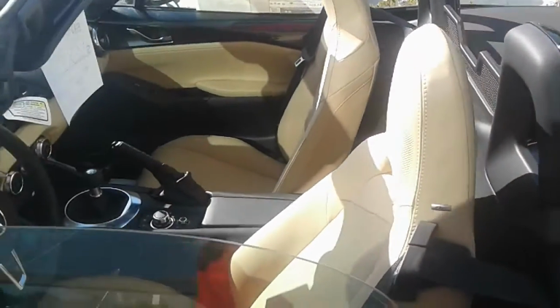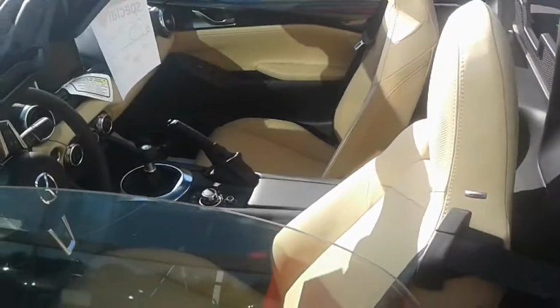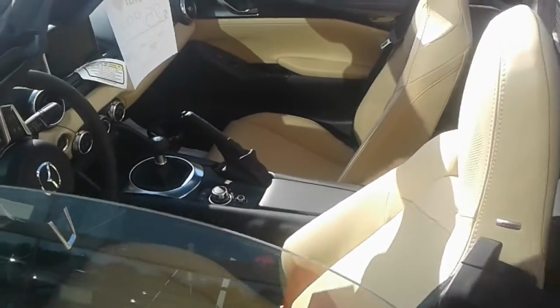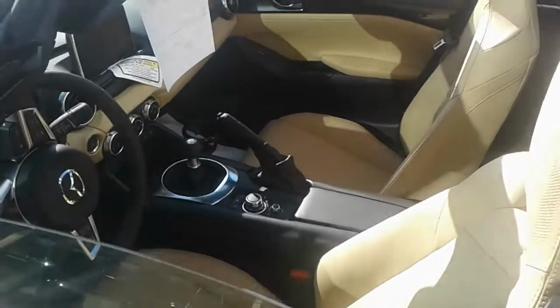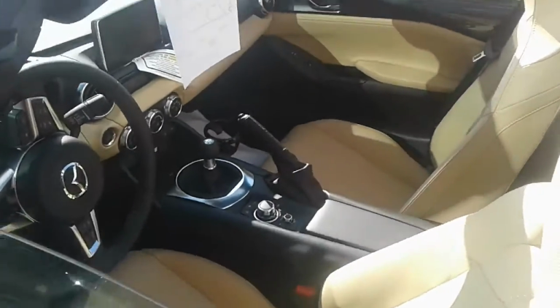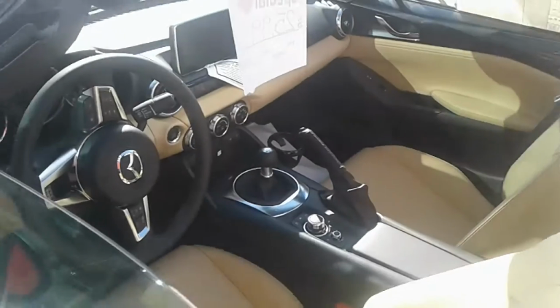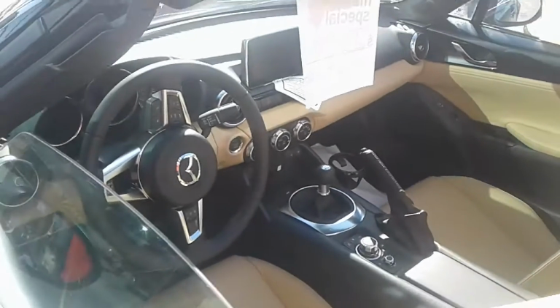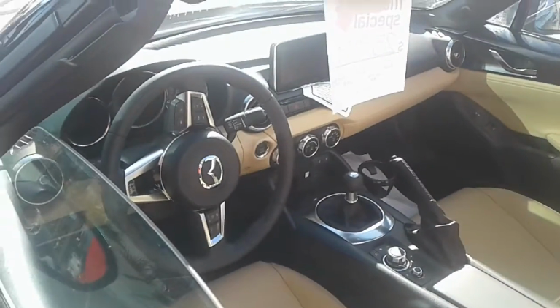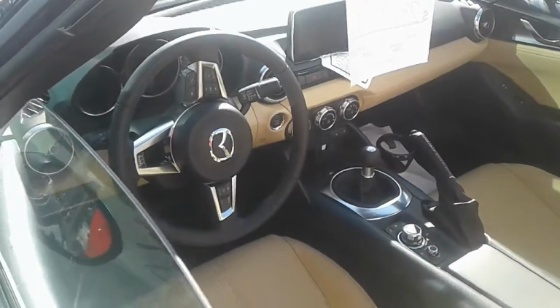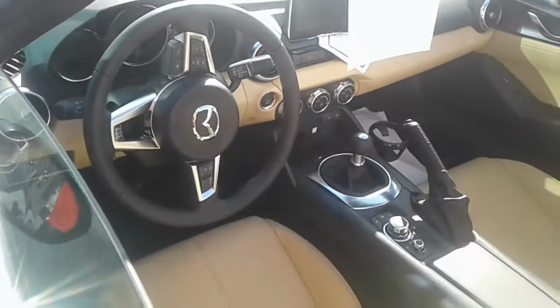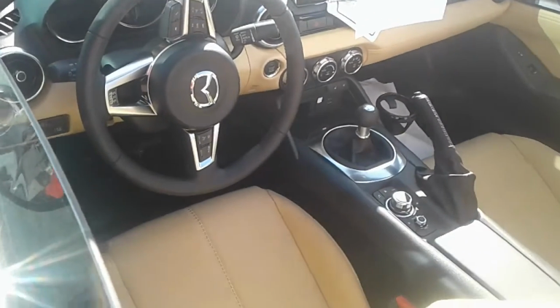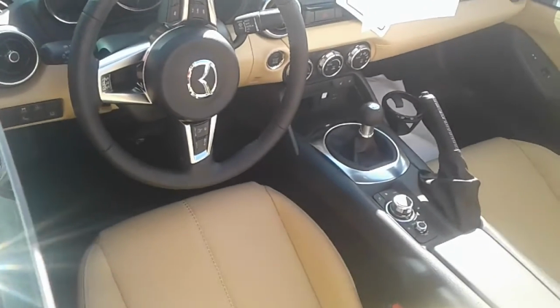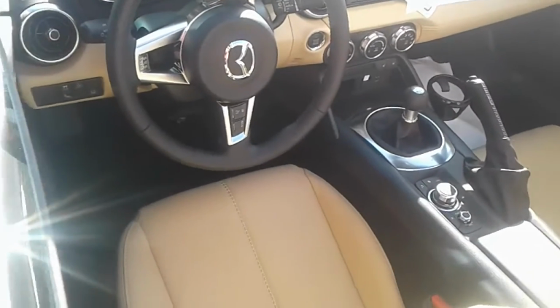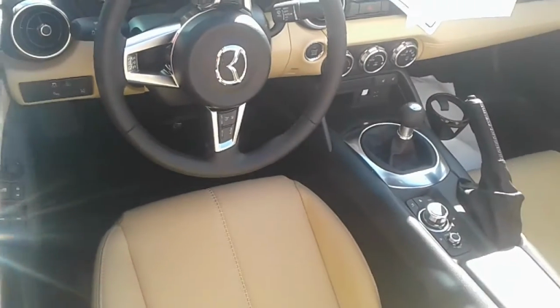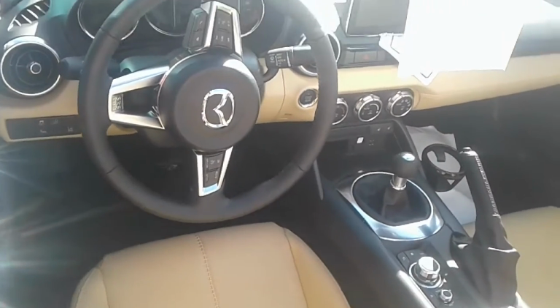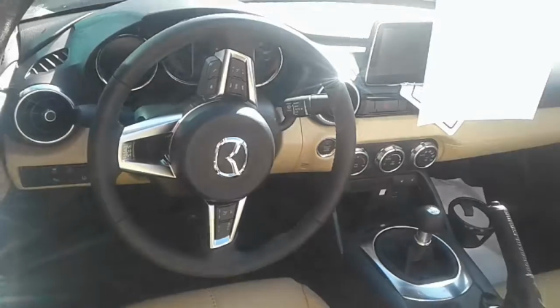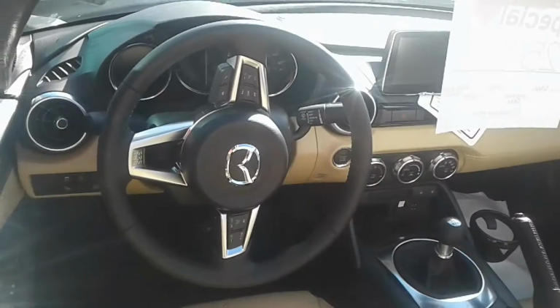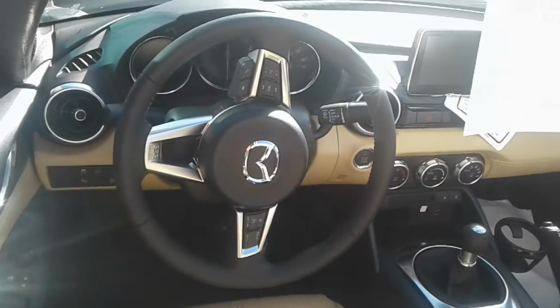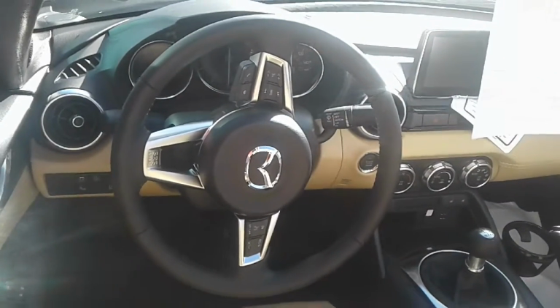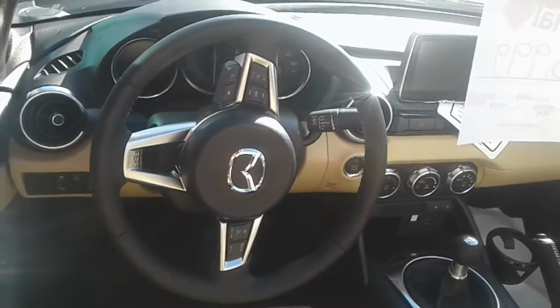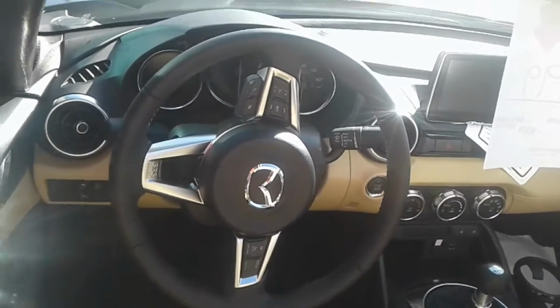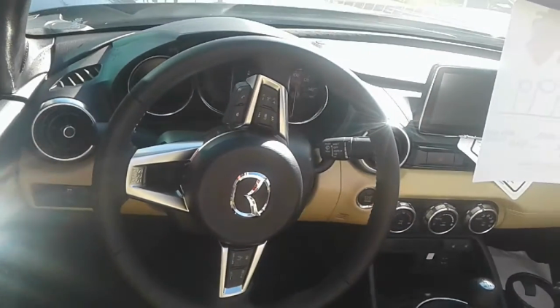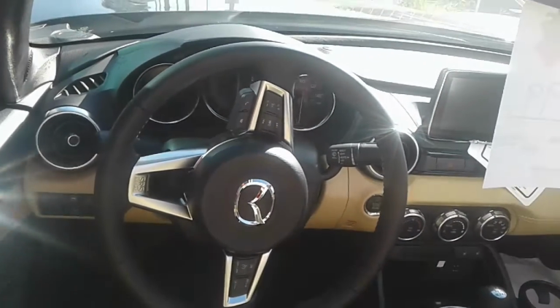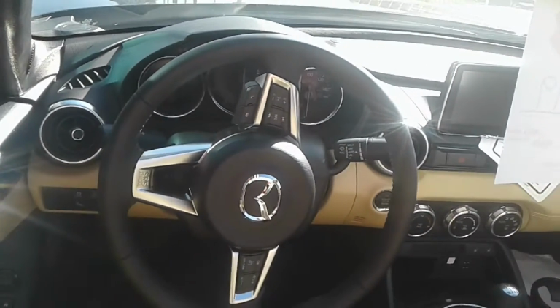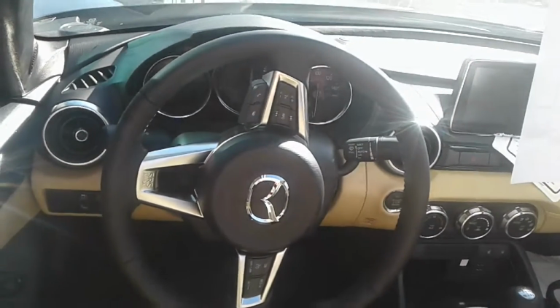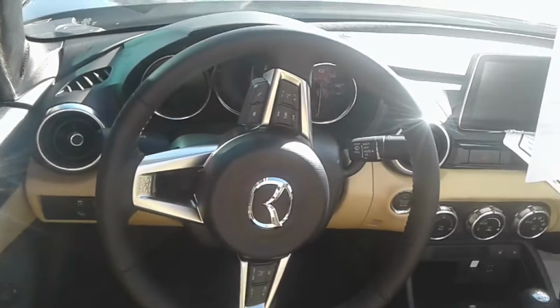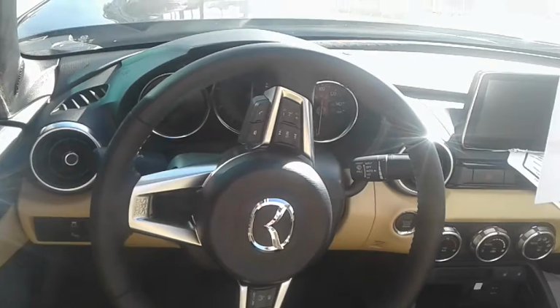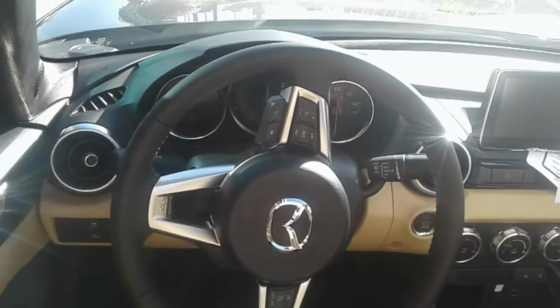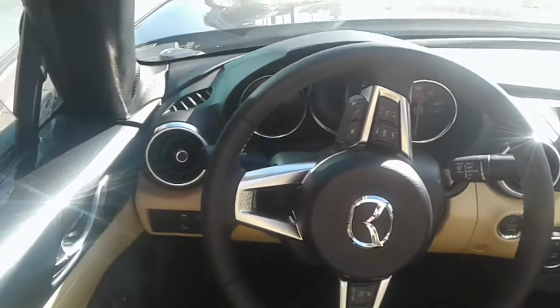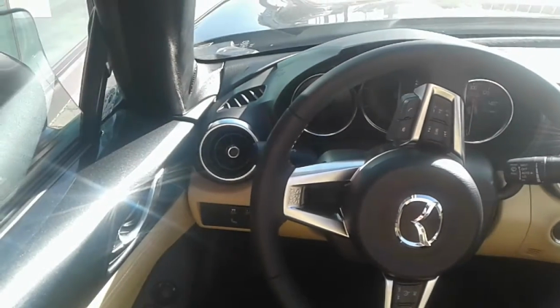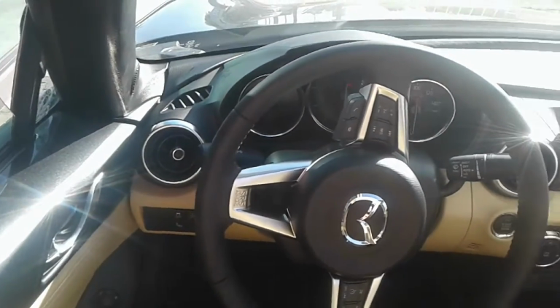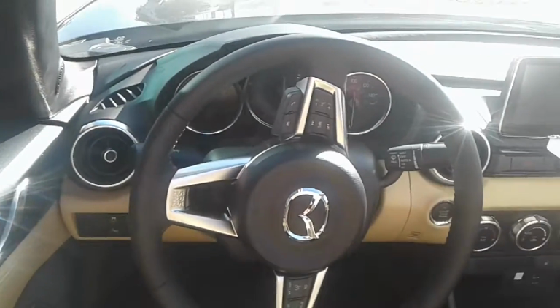Leather seats, of course. You do have the Bose stereo along with the speakers in your headrest, which is a very cool feature. Helps offset that wind noise — if any. There's hardly any wind noise, really. These are such beautifully engineered vehicles.